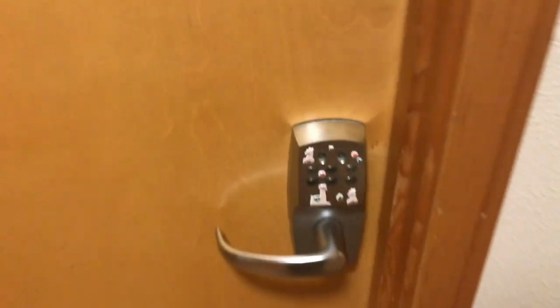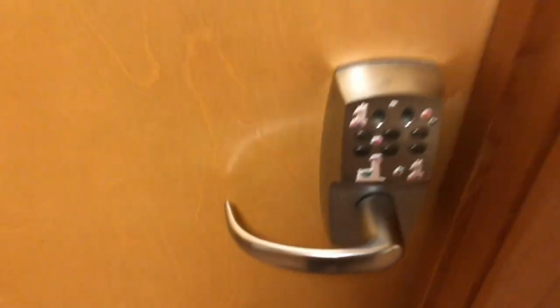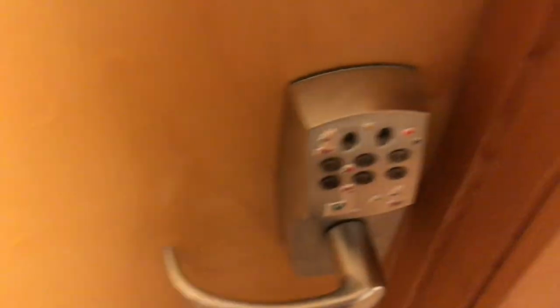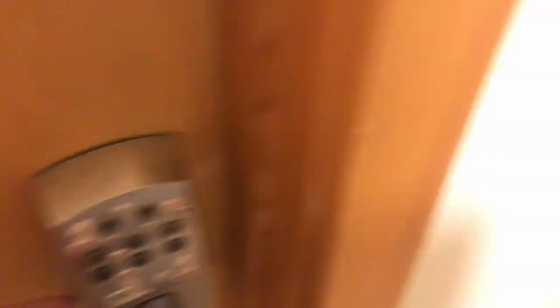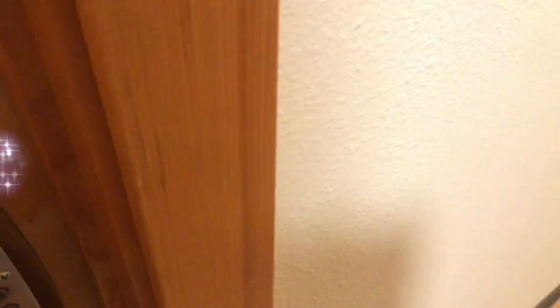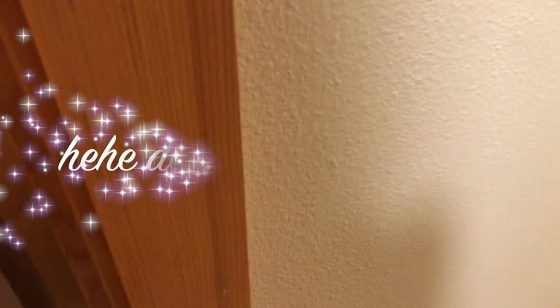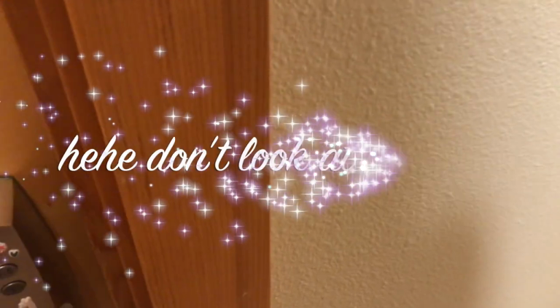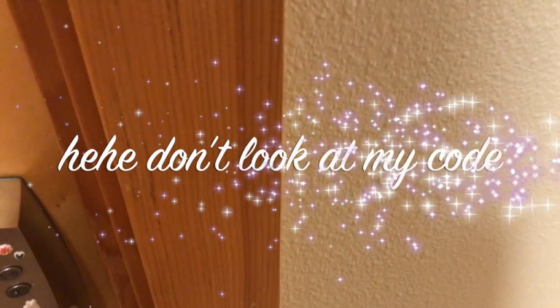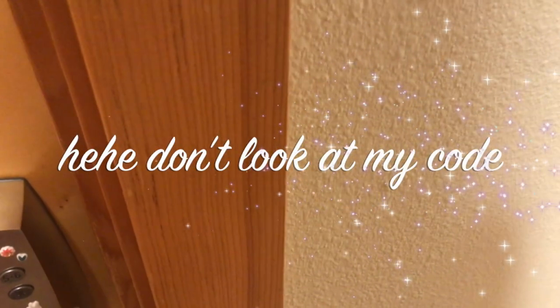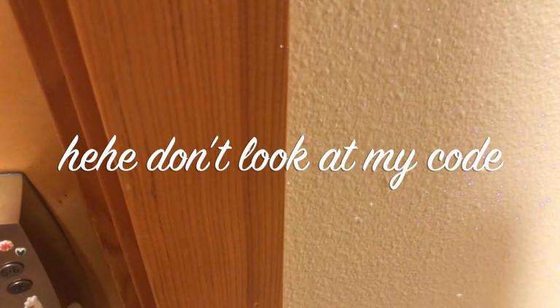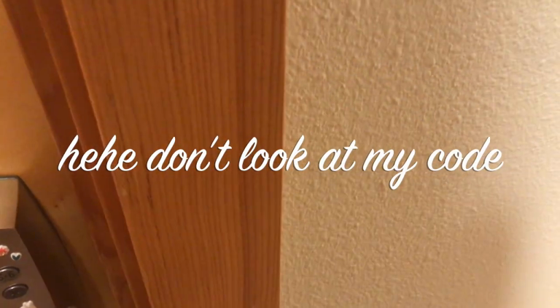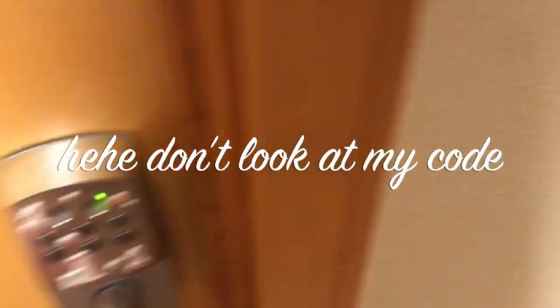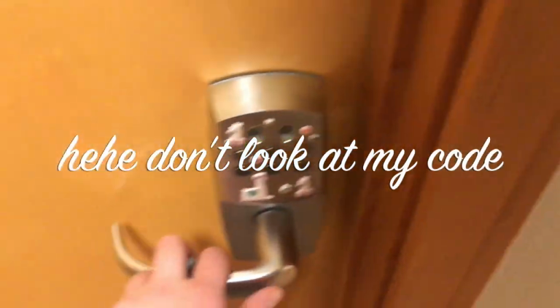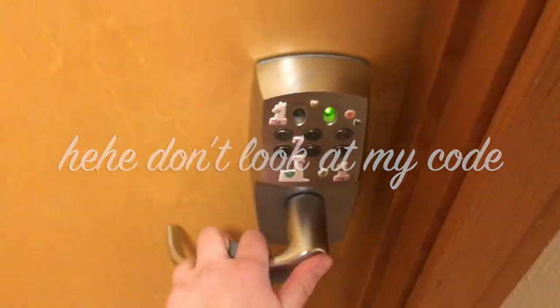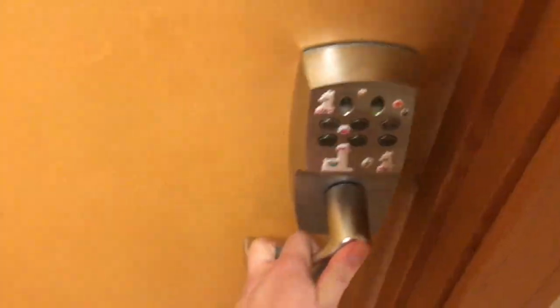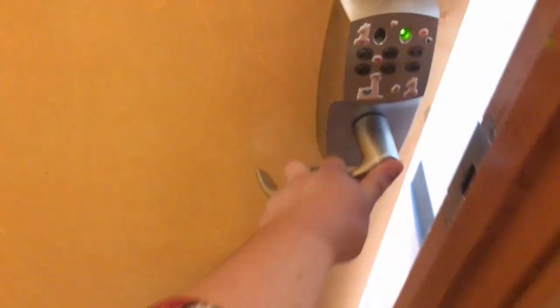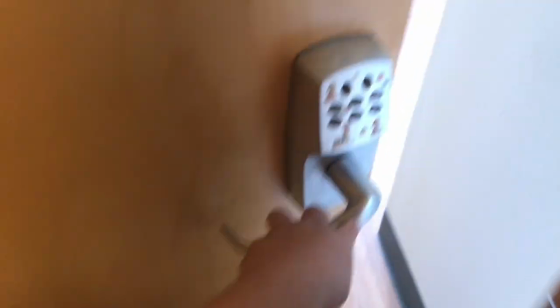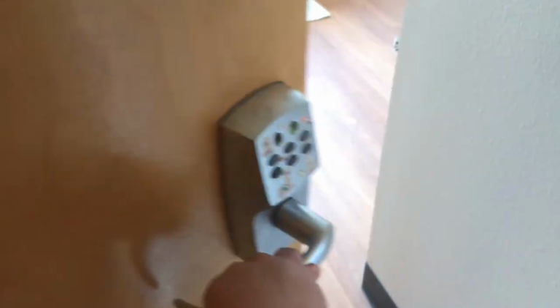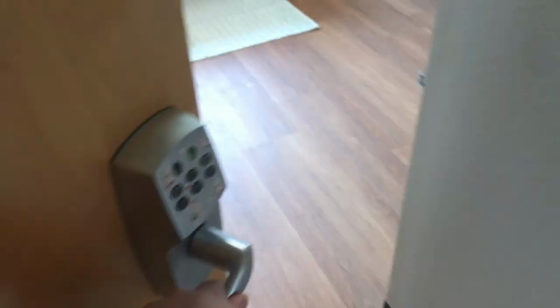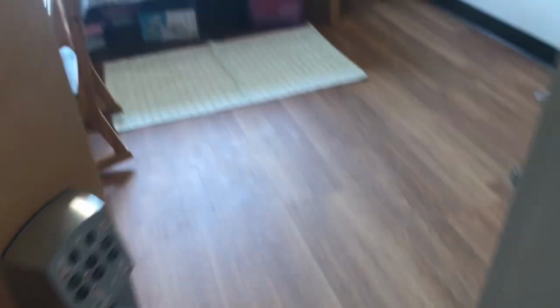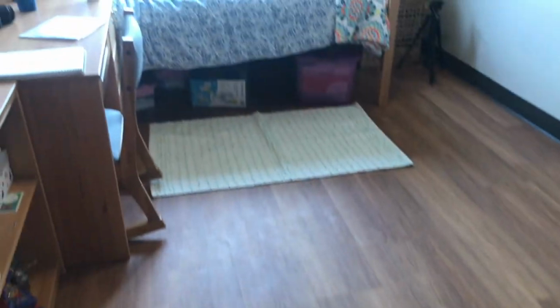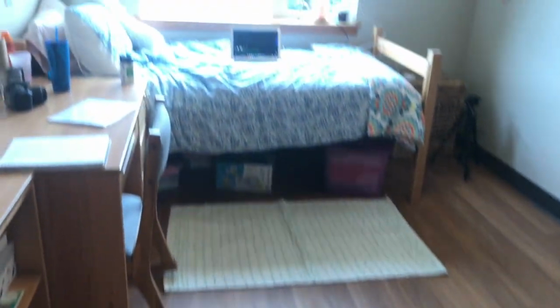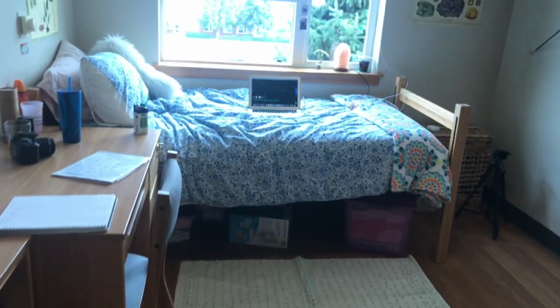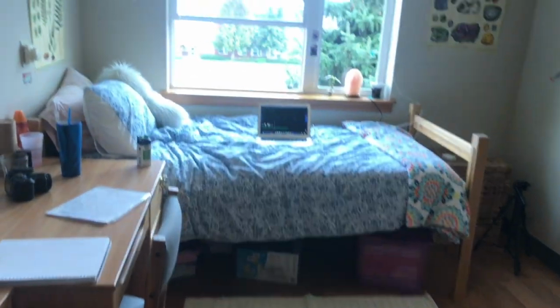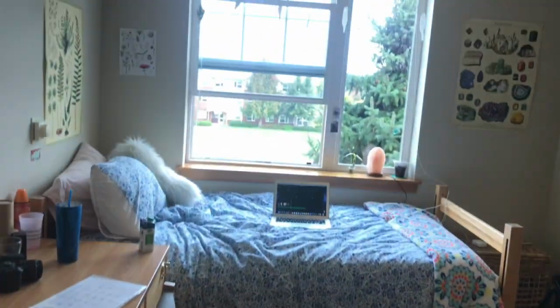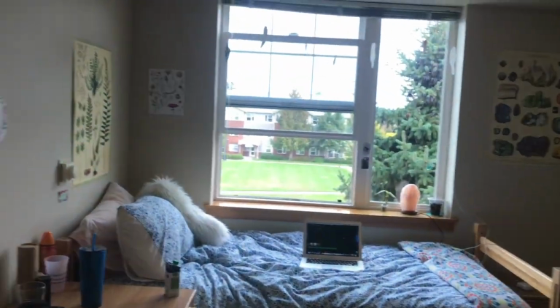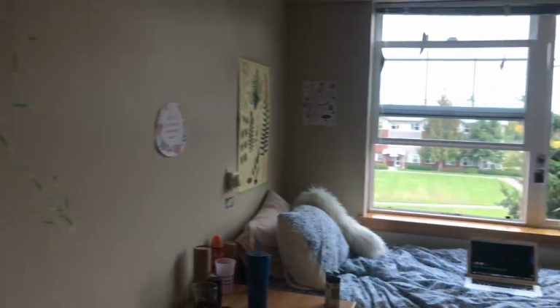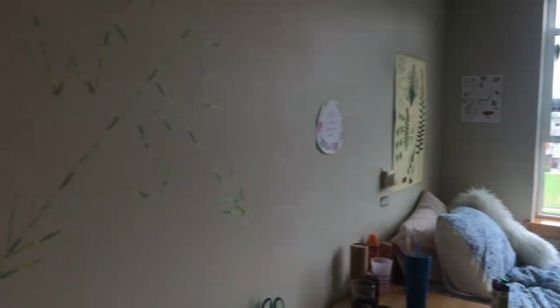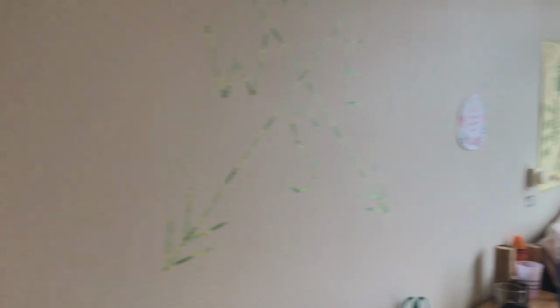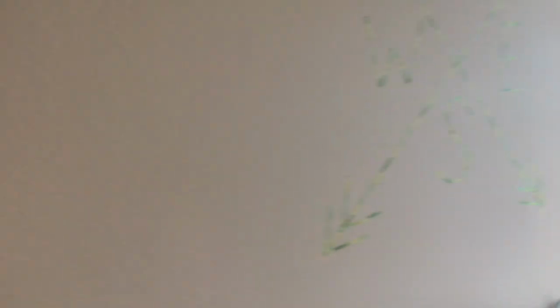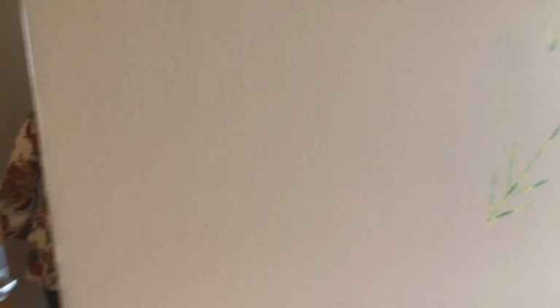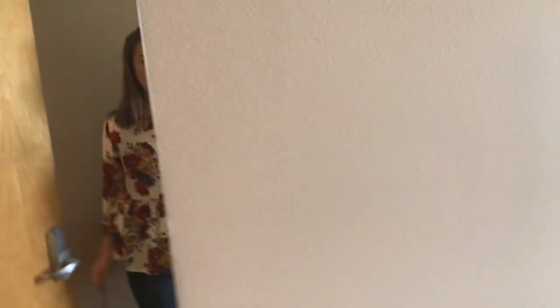Here's my room. It's really, you know, empty.